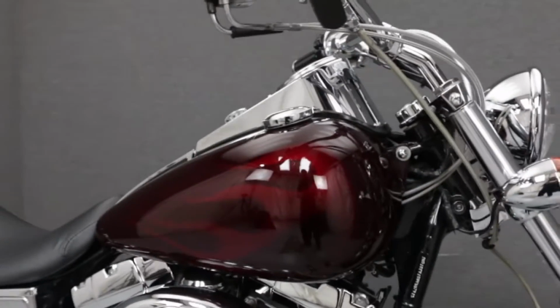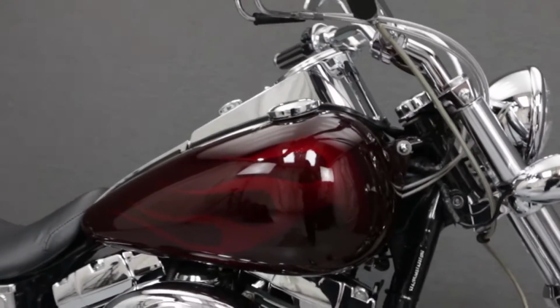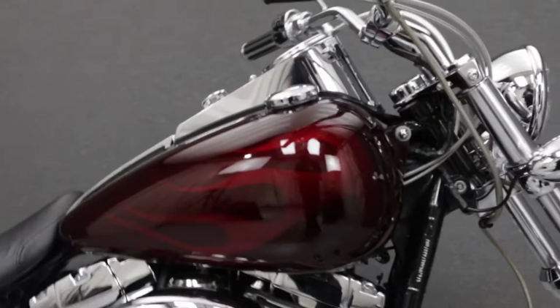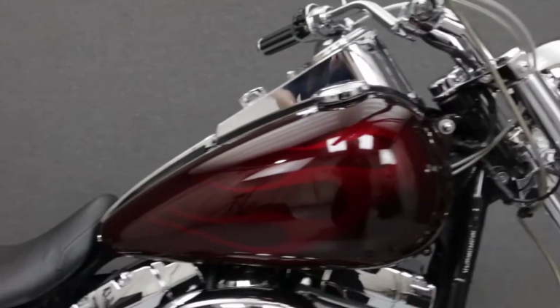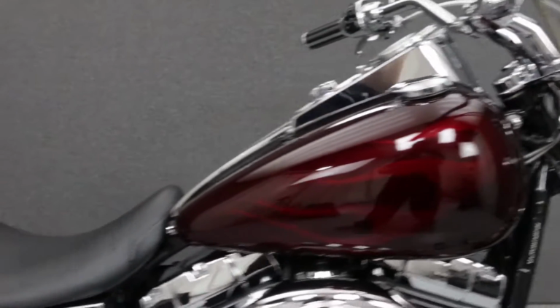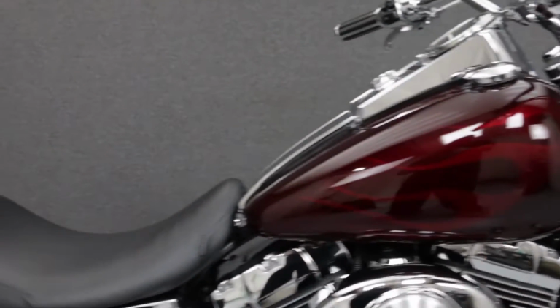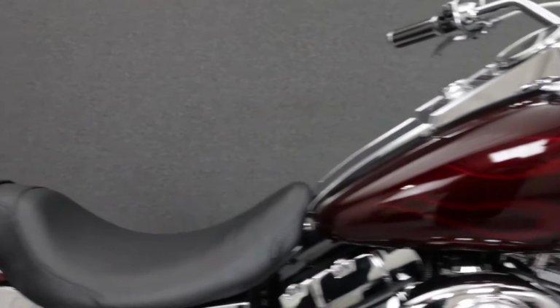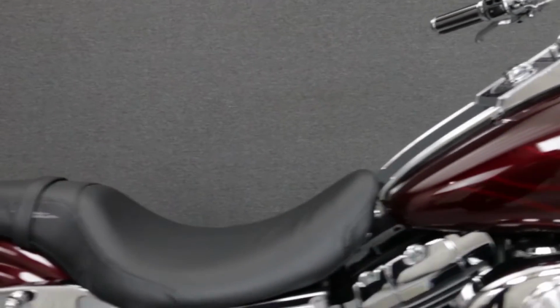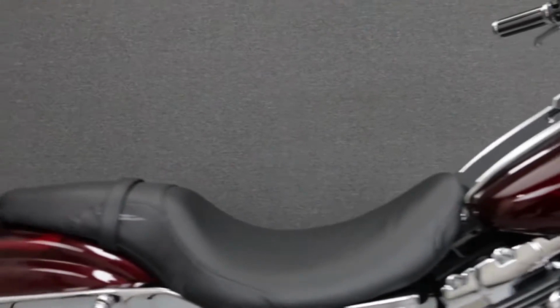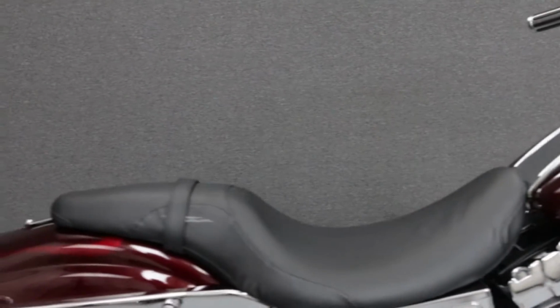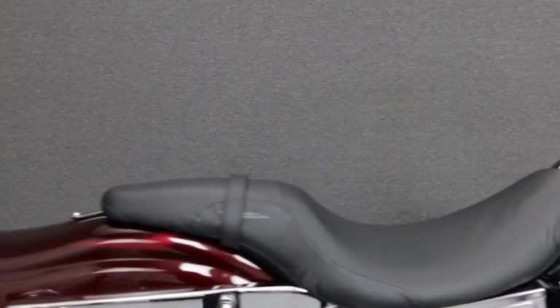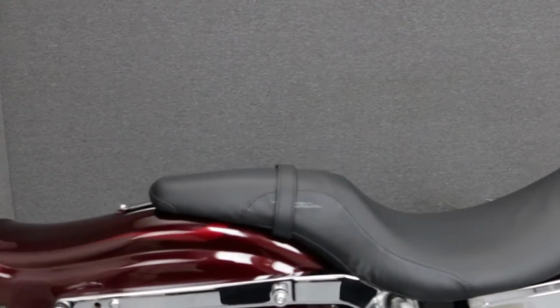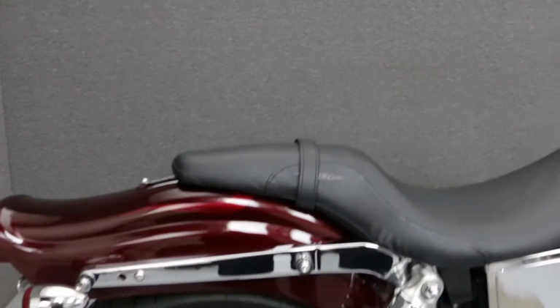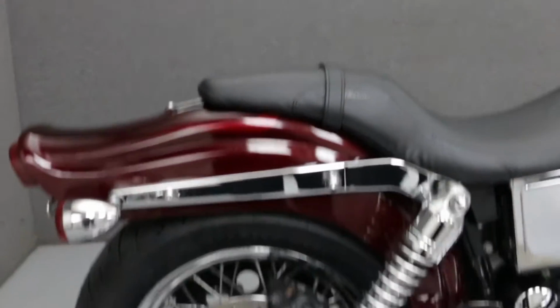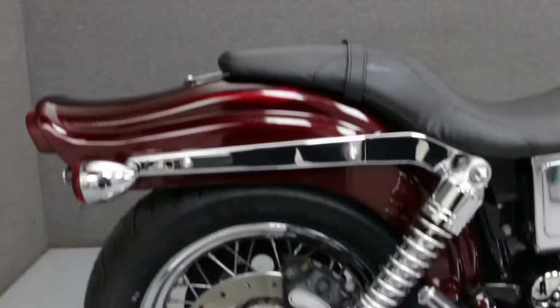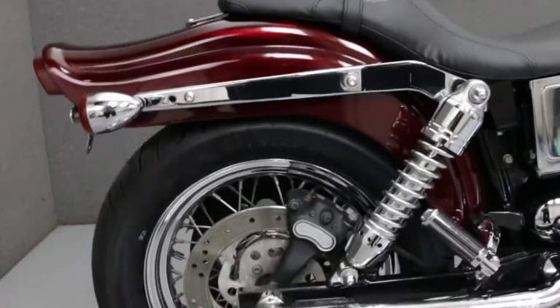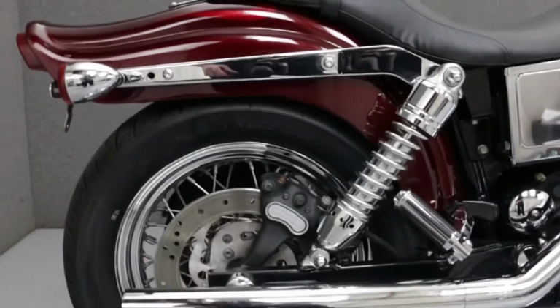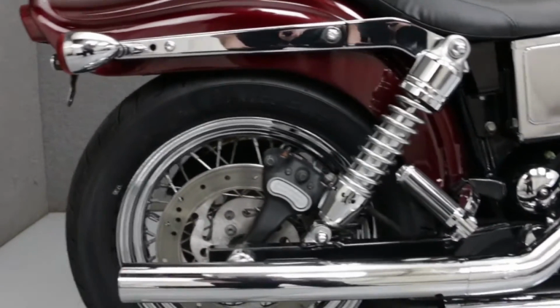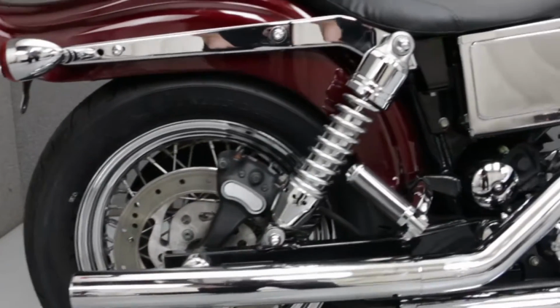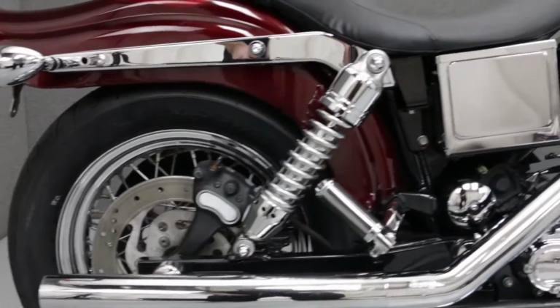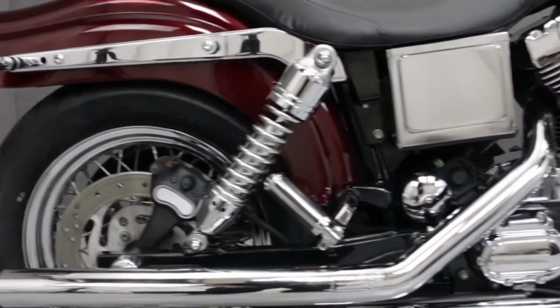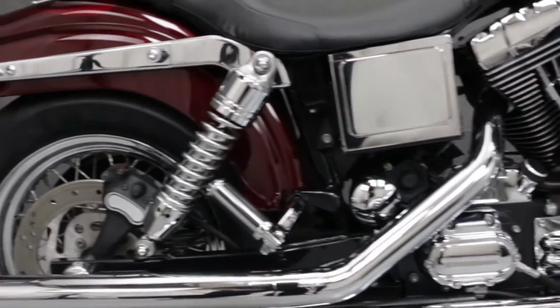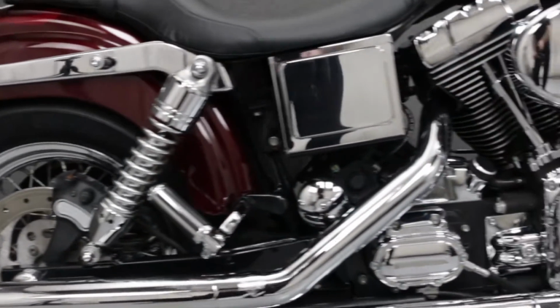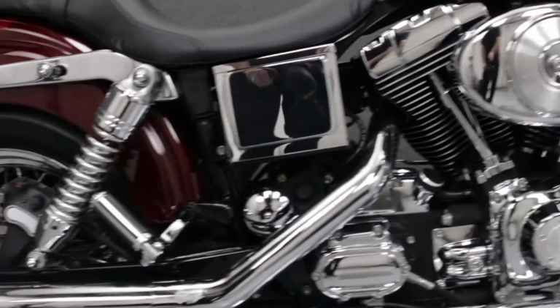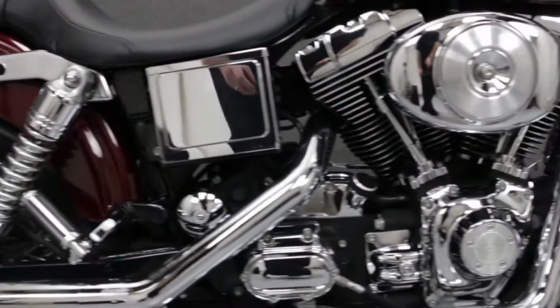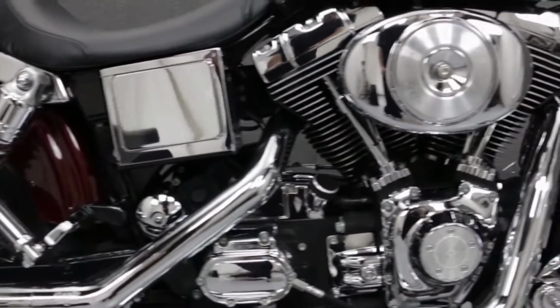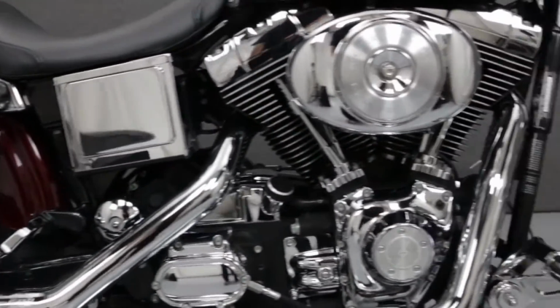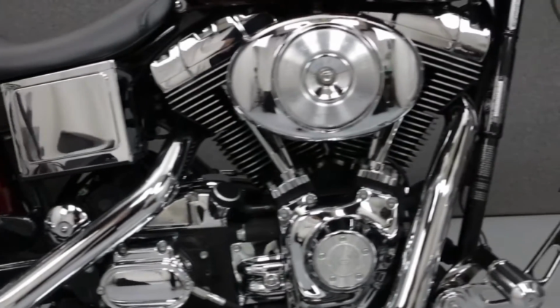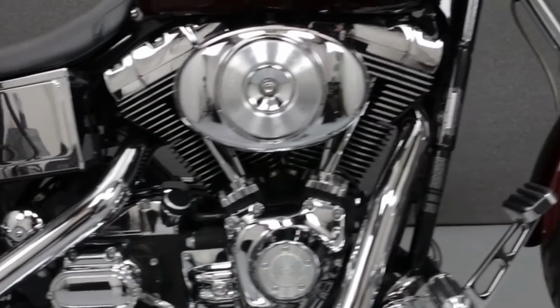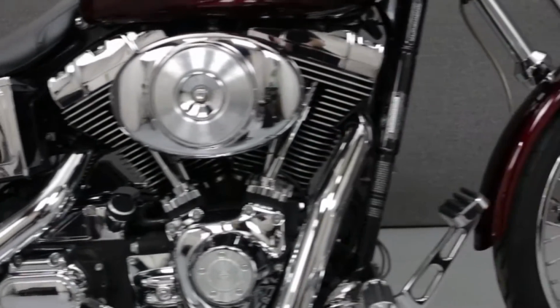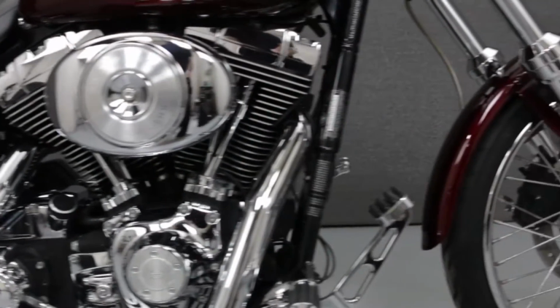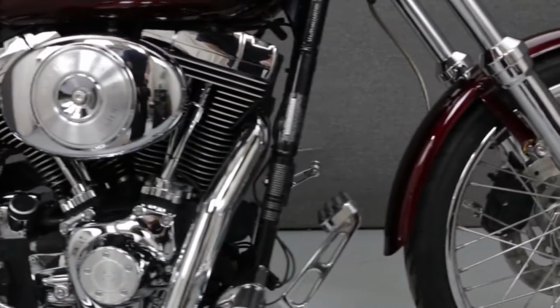Powered by an 88 cubic inch V21 engine with a 5-speed transmission, the Wide Glide puts out 78 foot-pounds of torque at 2,900 RPM. It has a seat height of 29.1 inches and a dry weight of 661 pounds.